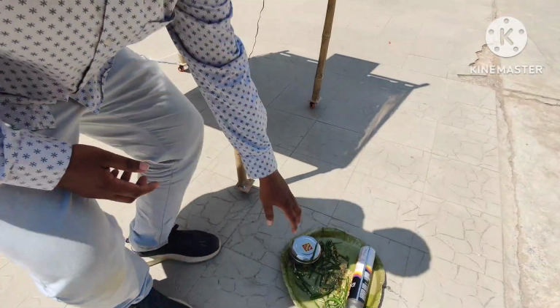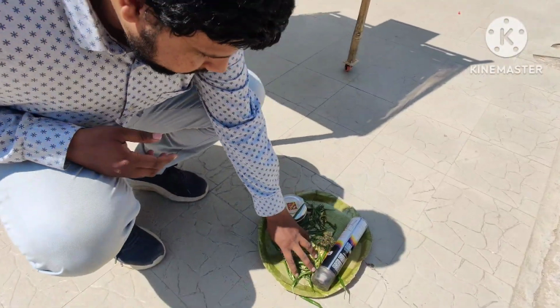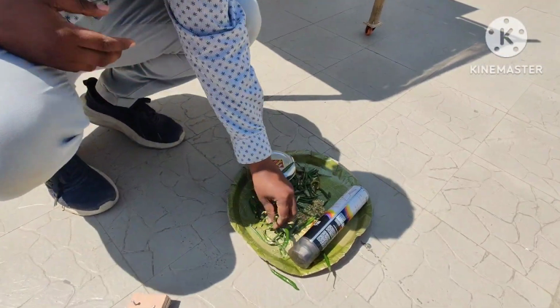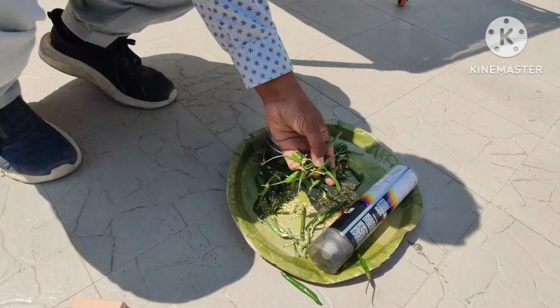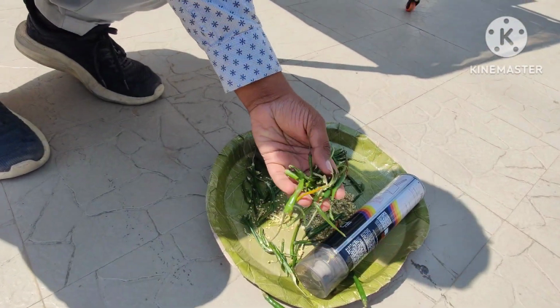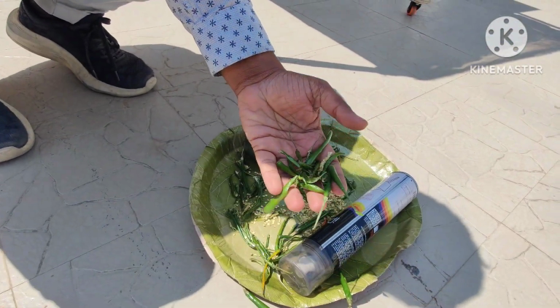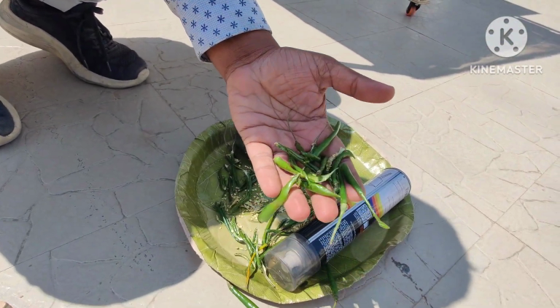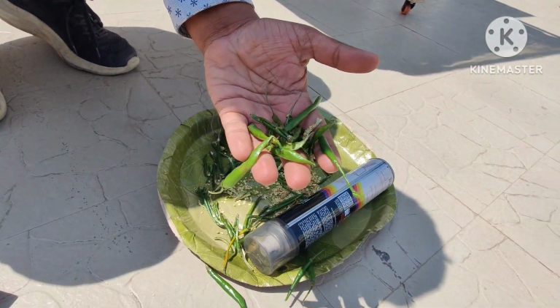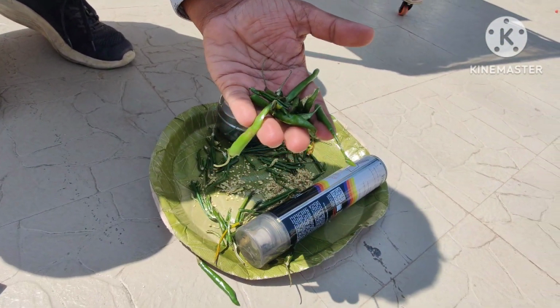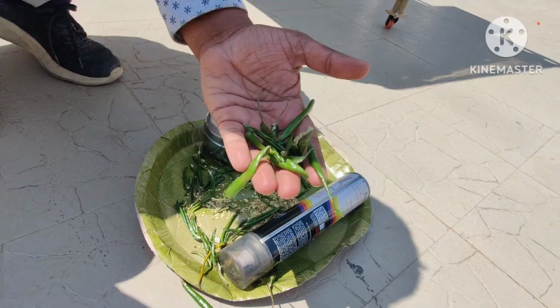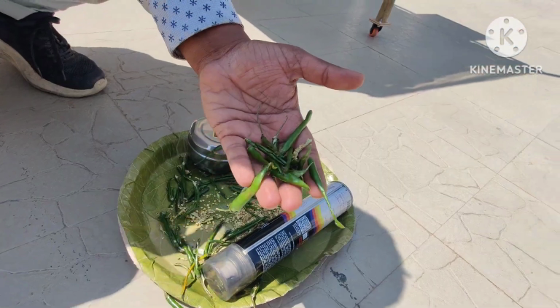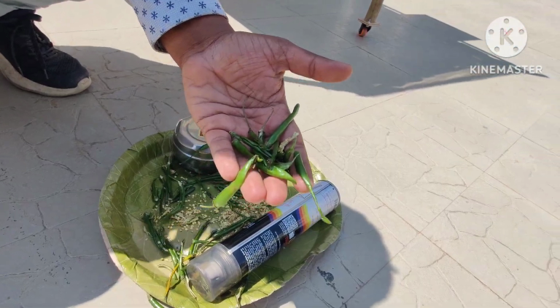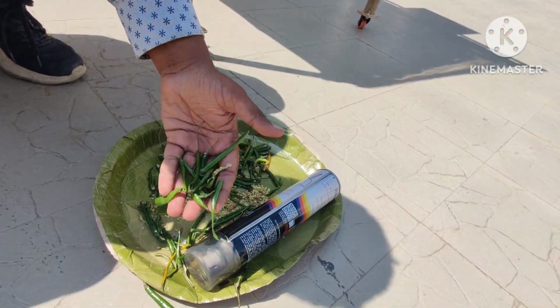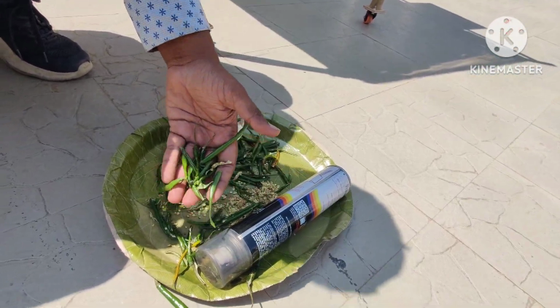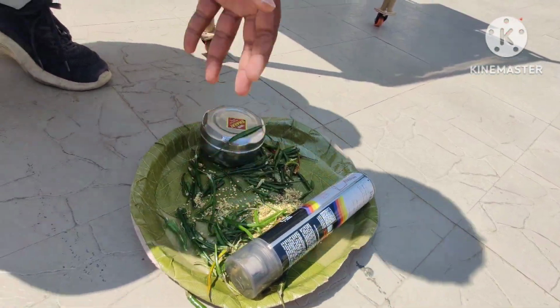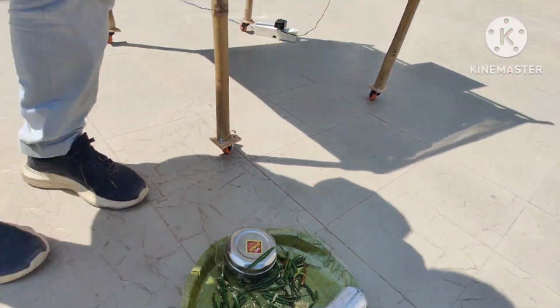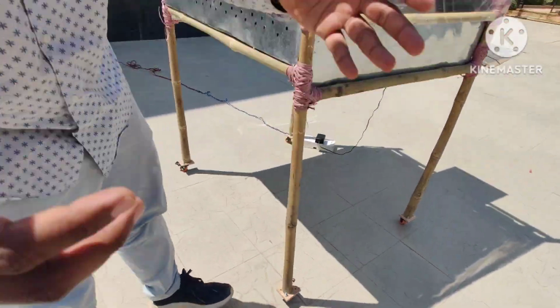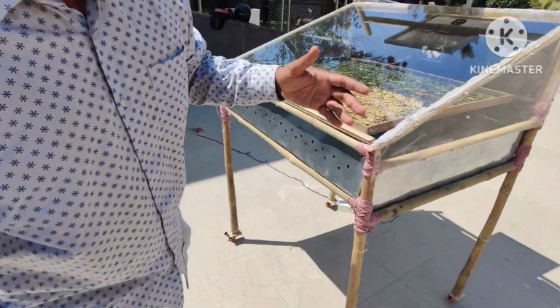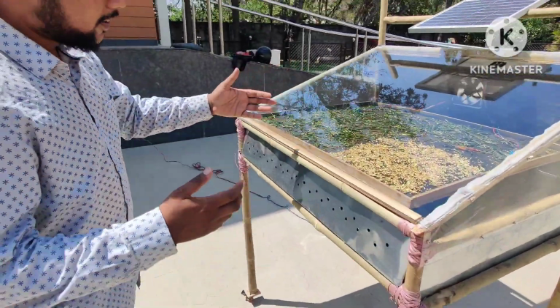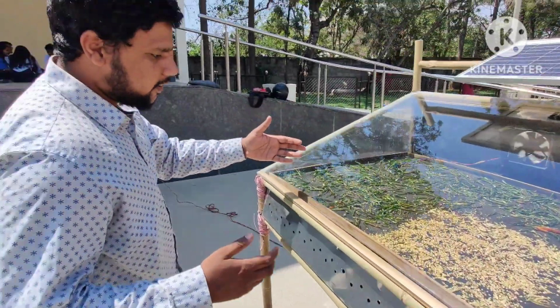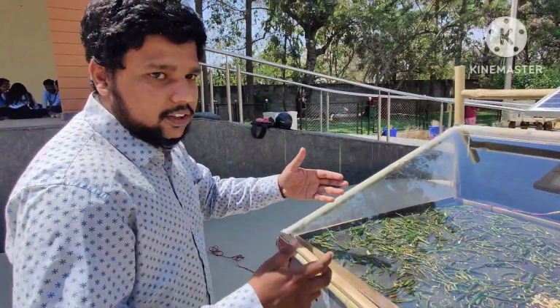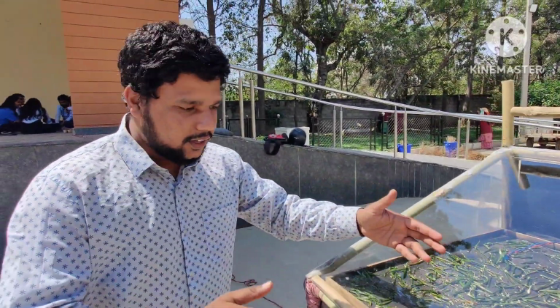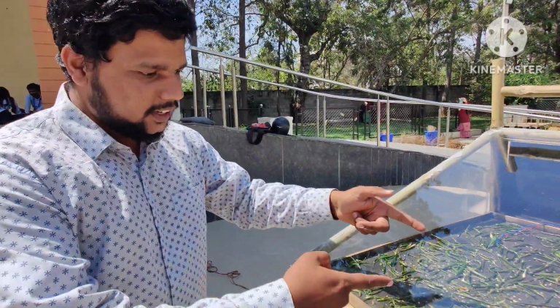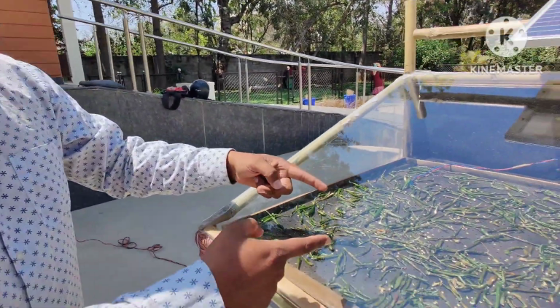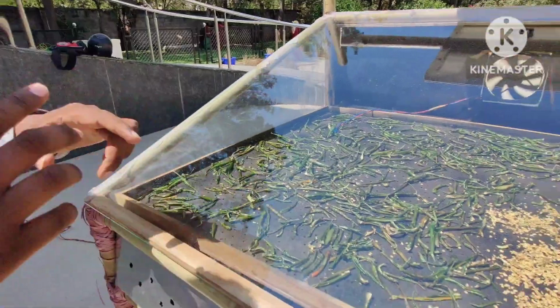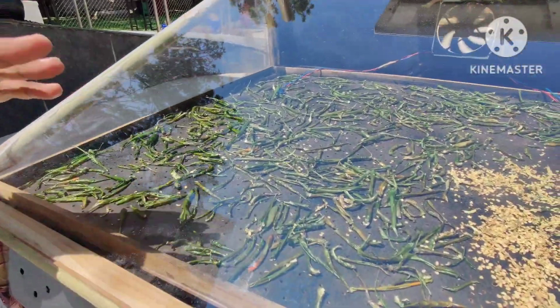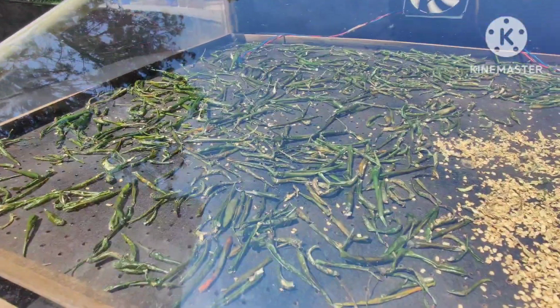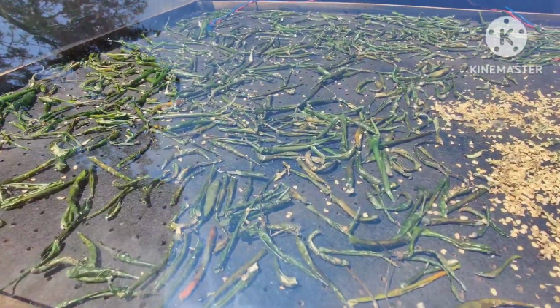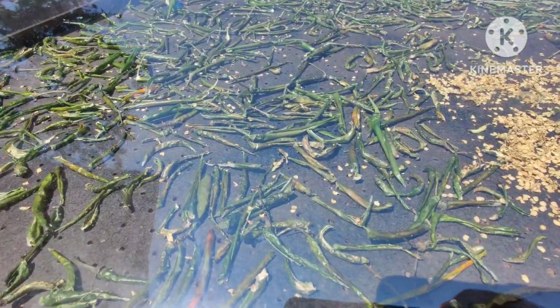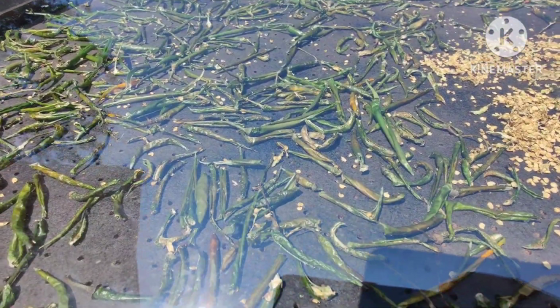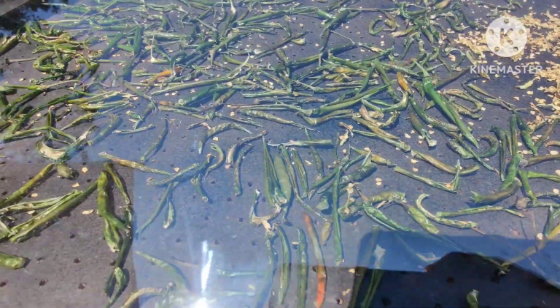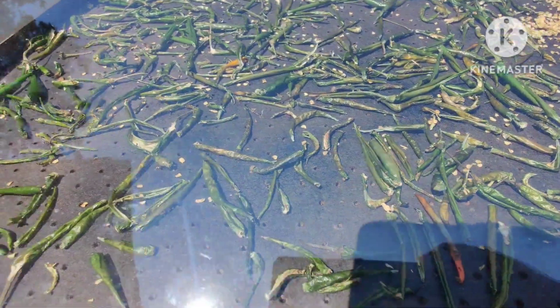The chillies which we have kept outside are not that dried. But if you compare that to our solar dryer, you can see that they are effectively dried without any dust.